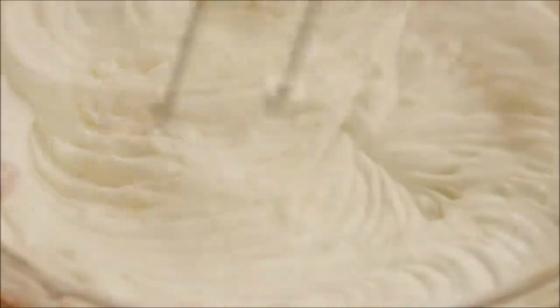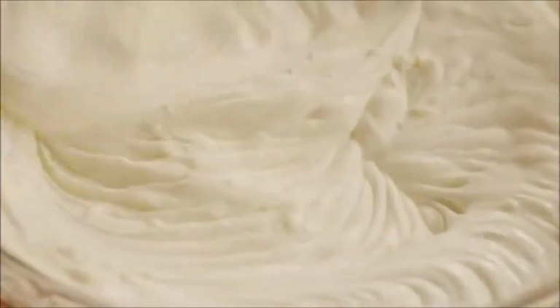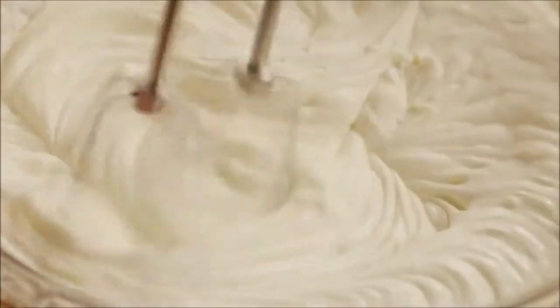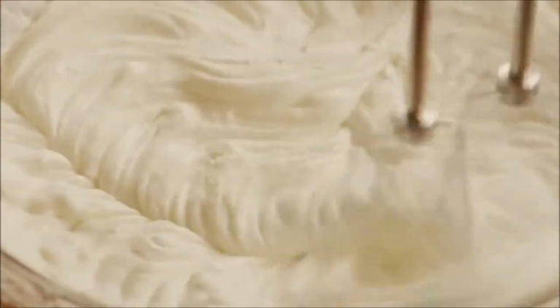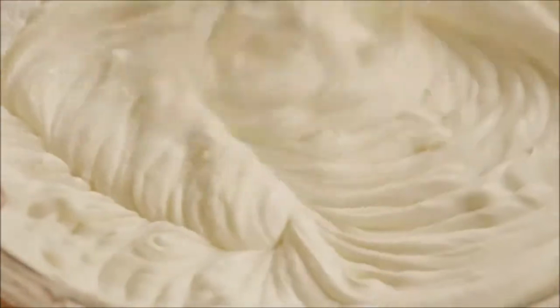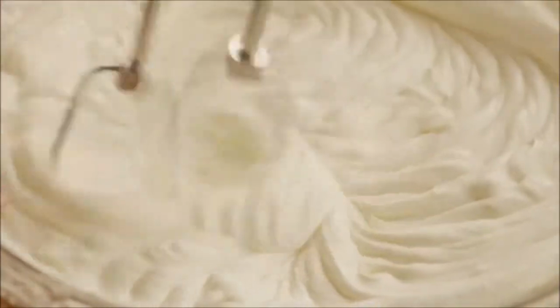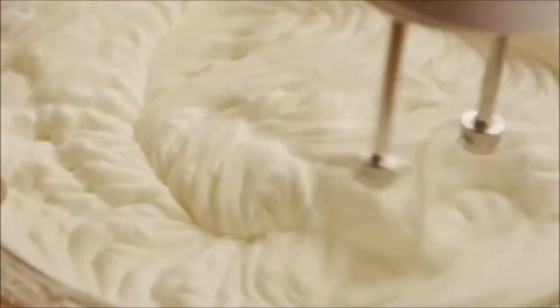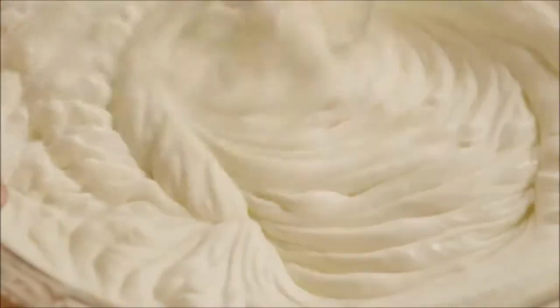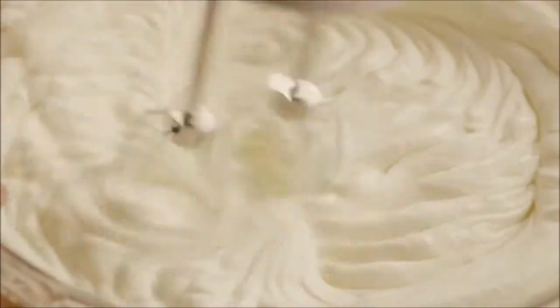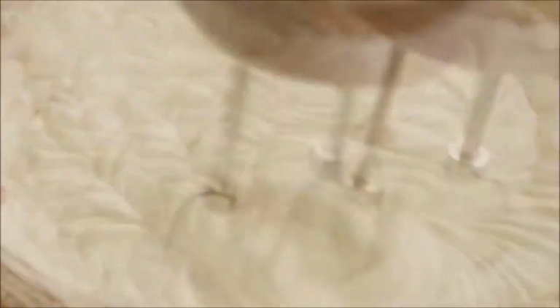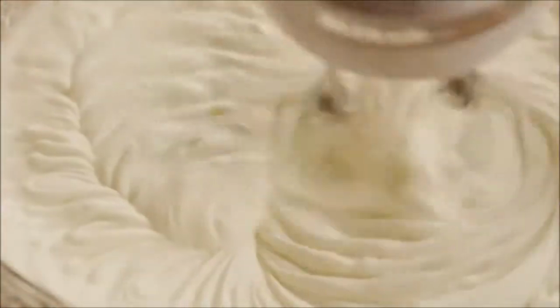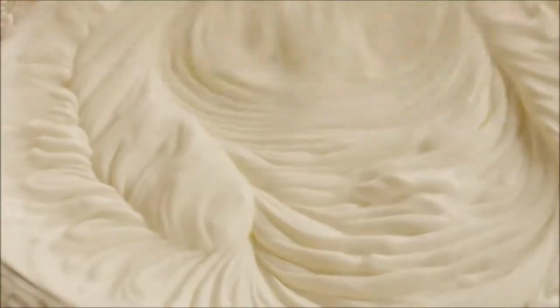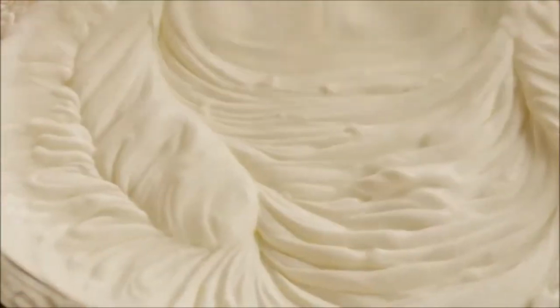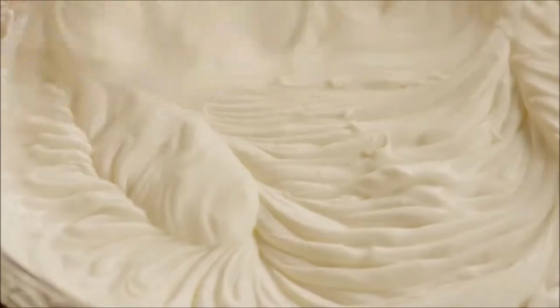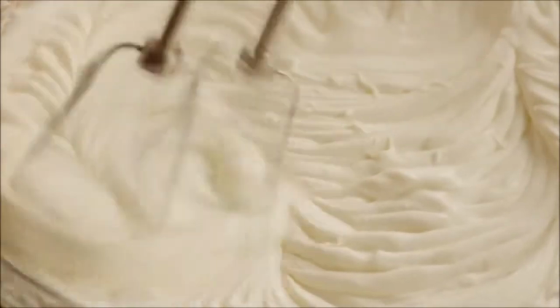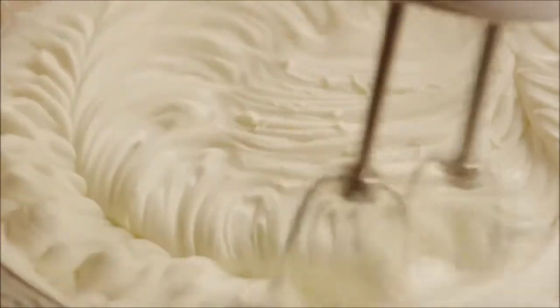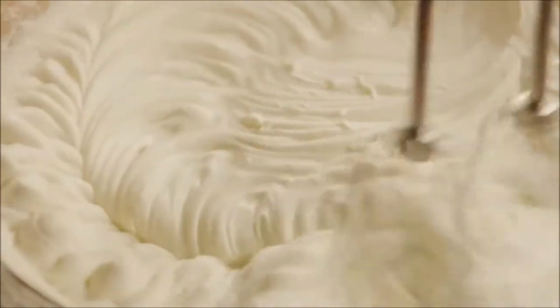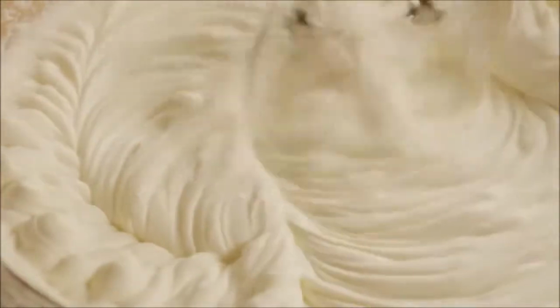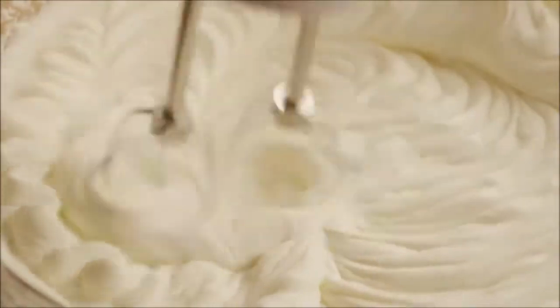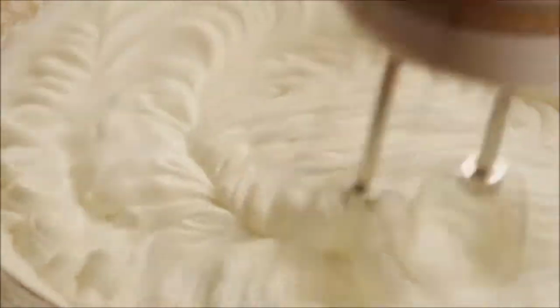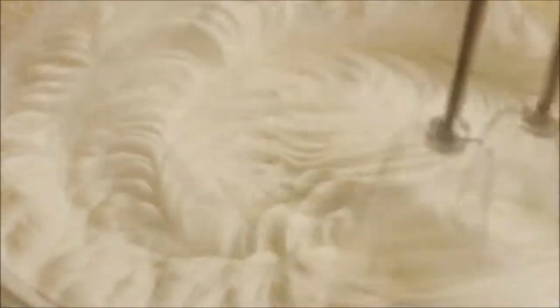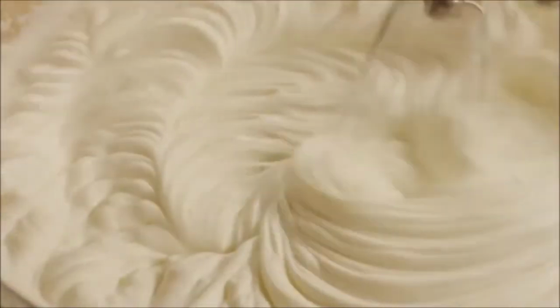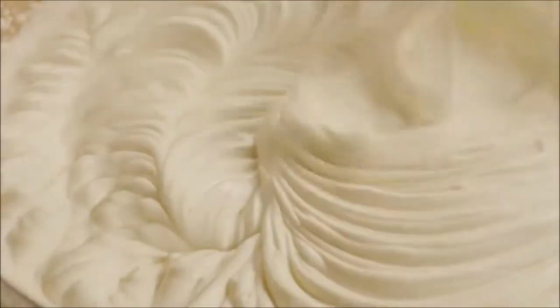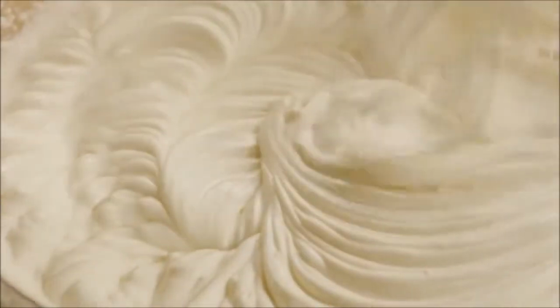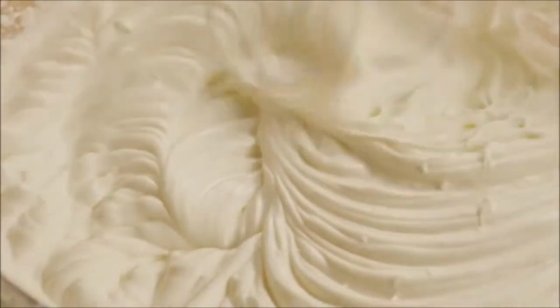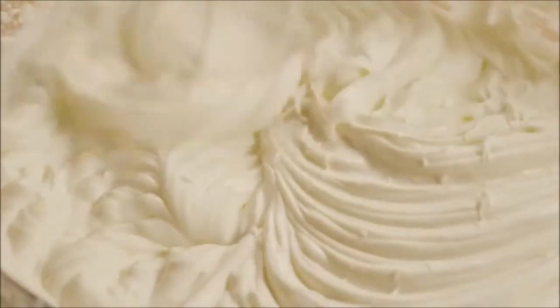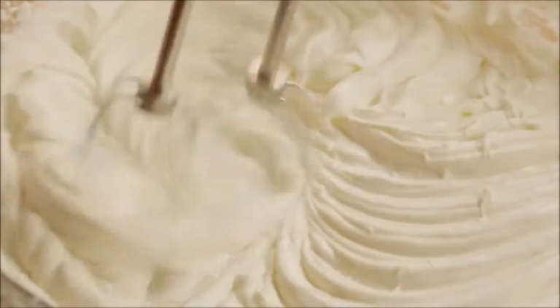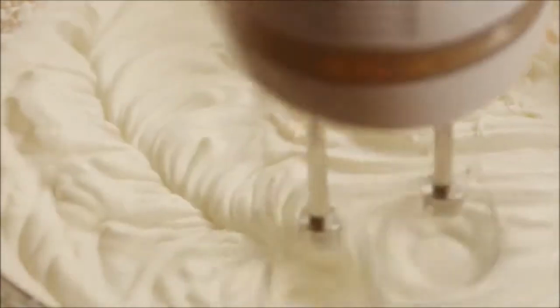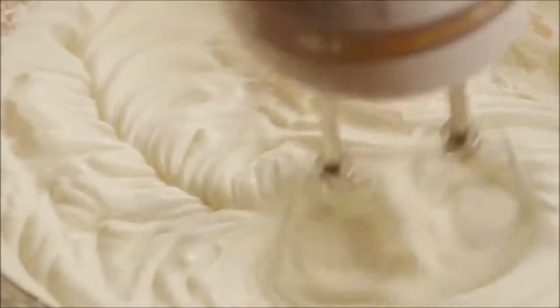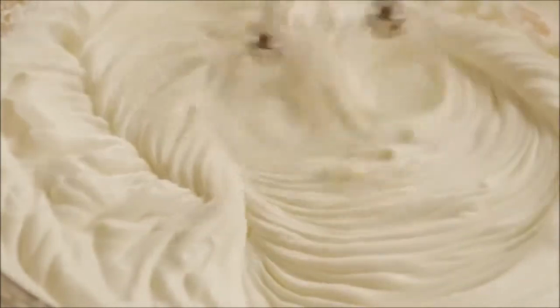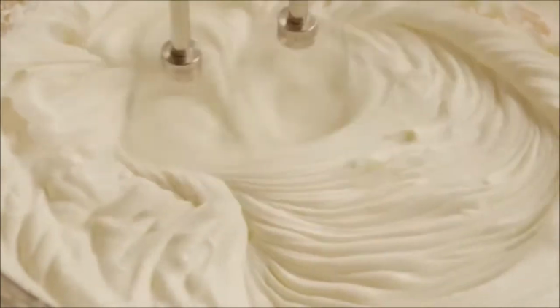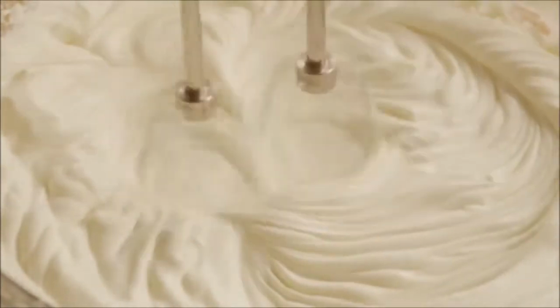One AllRecipes member describes this cheesecake as so light and just sweet enough. But if you have more of a sweet tooth, several AllRecipes members suggest increasing the sugar to two-thirds of a cup.